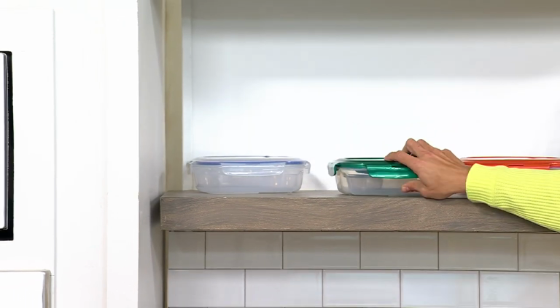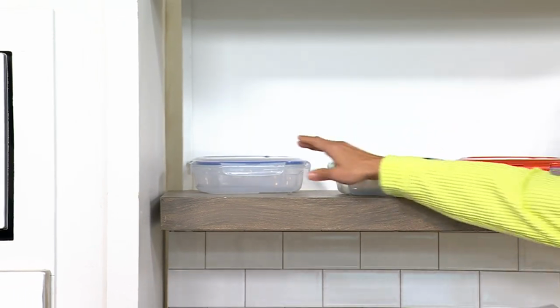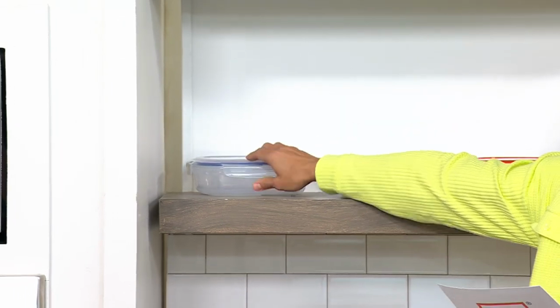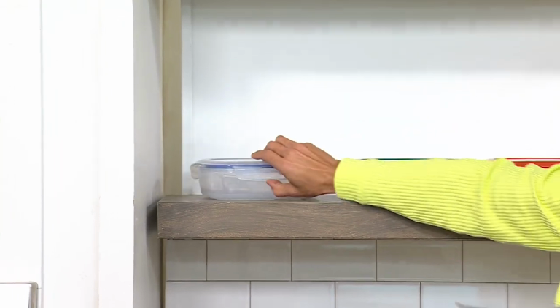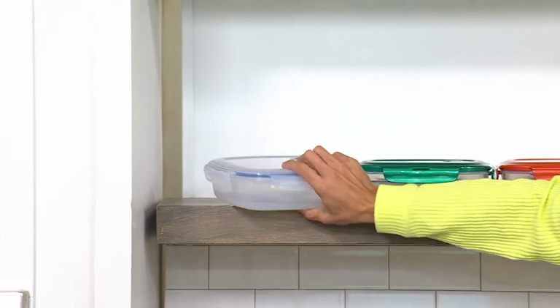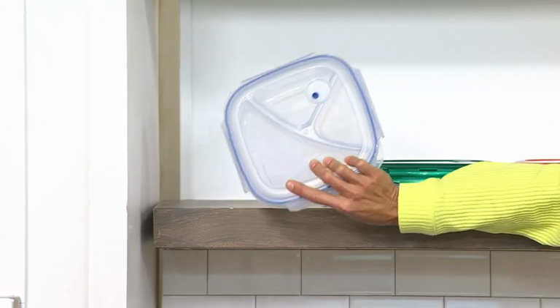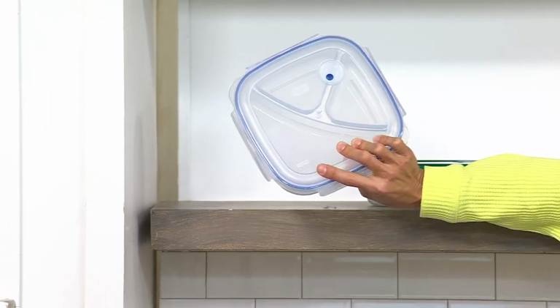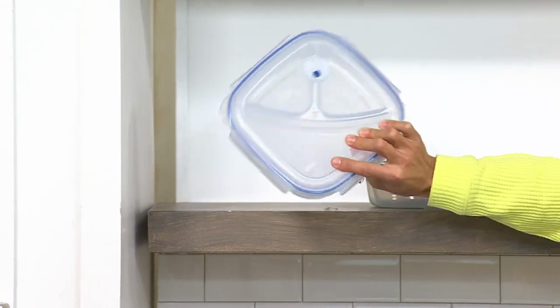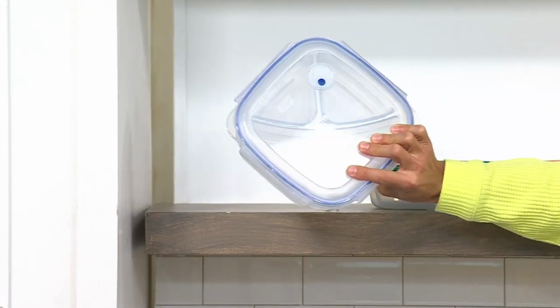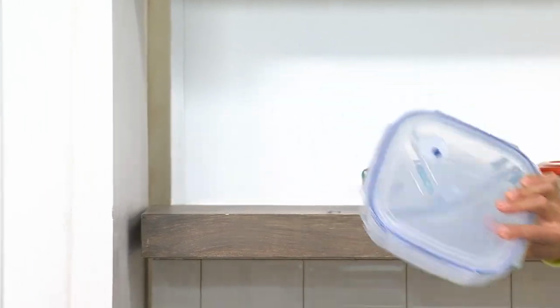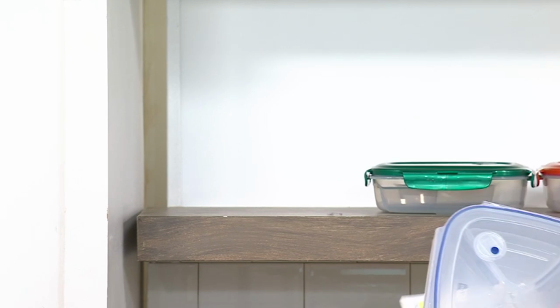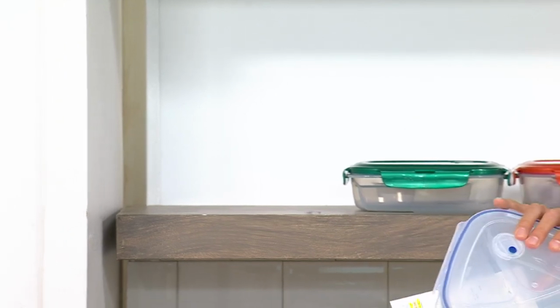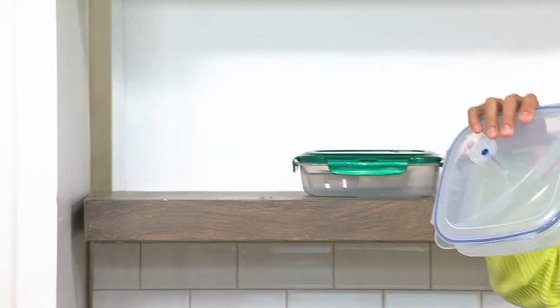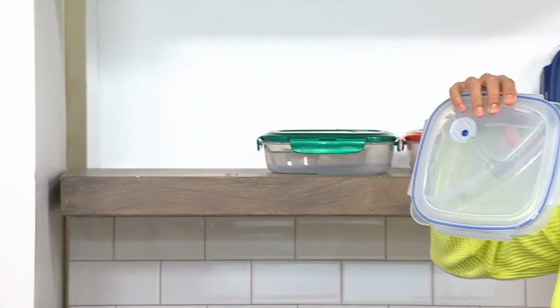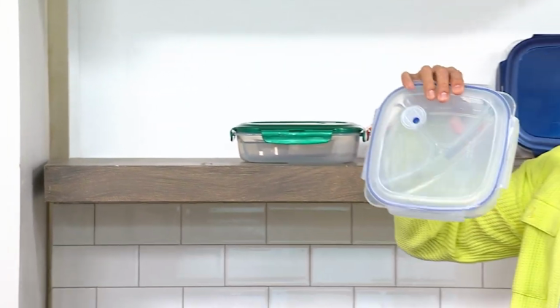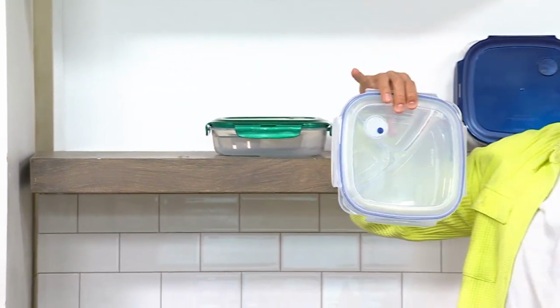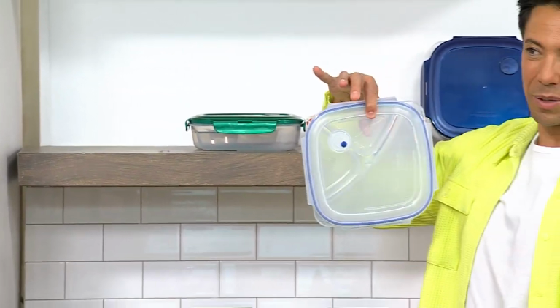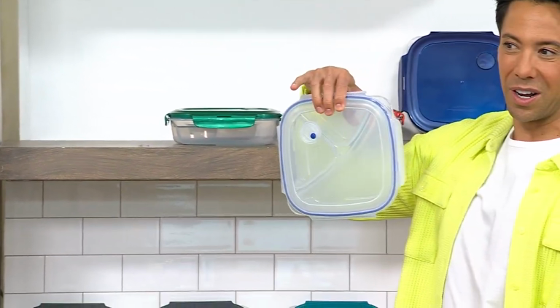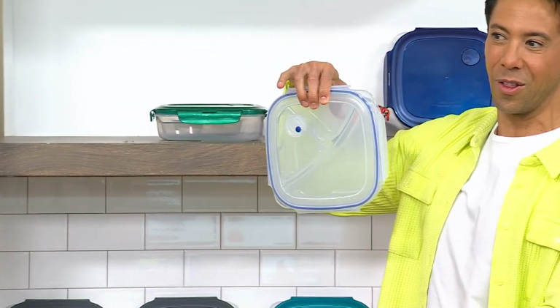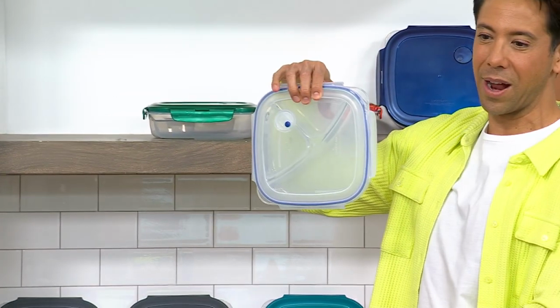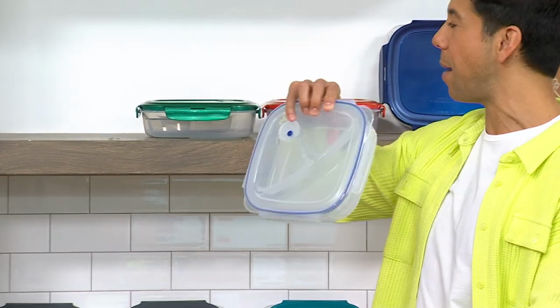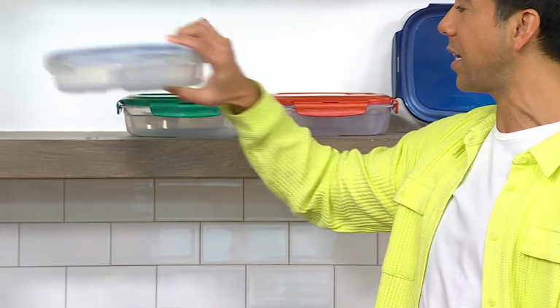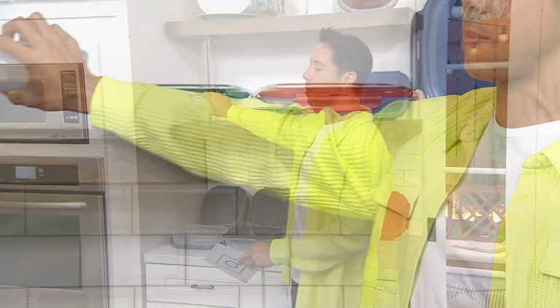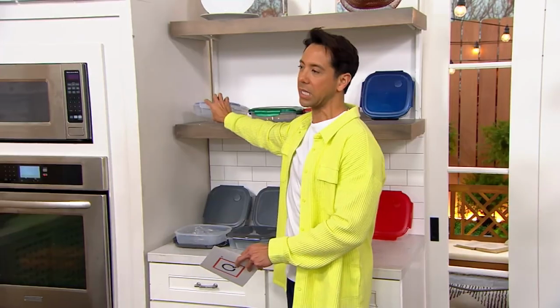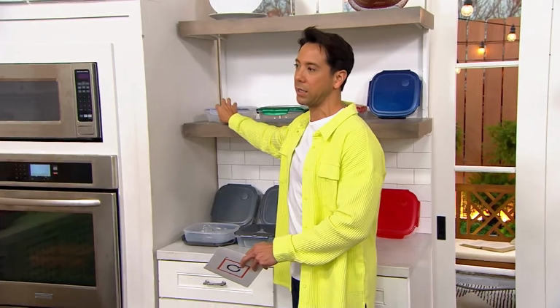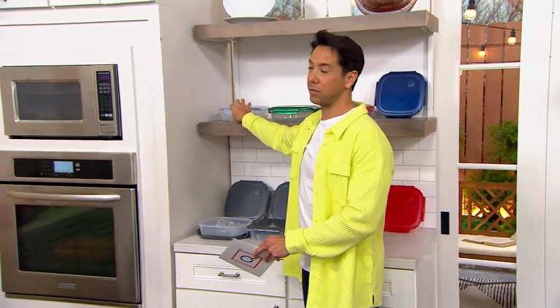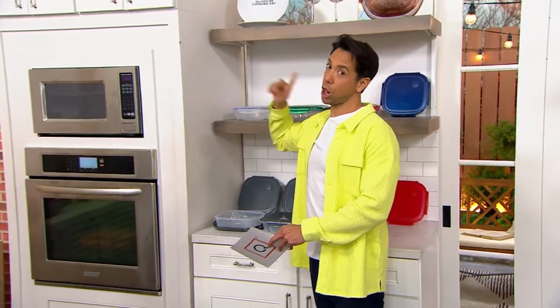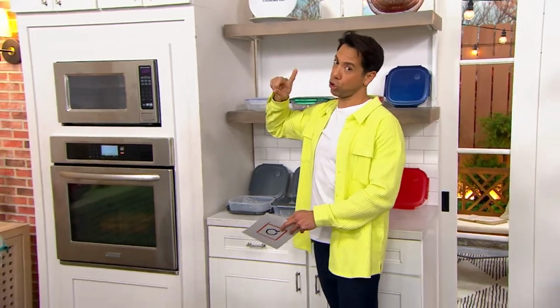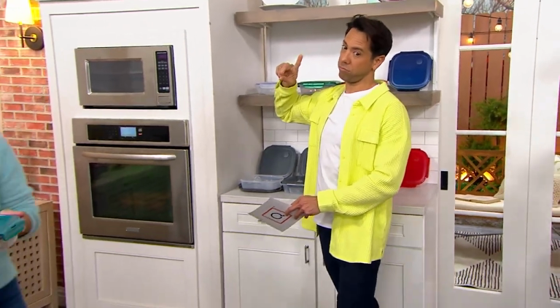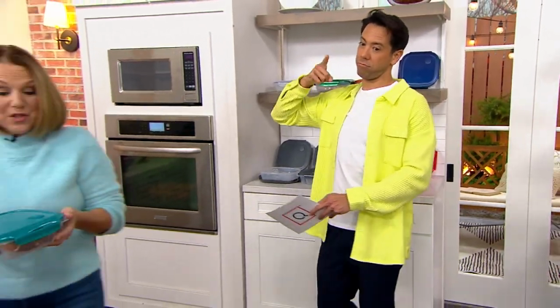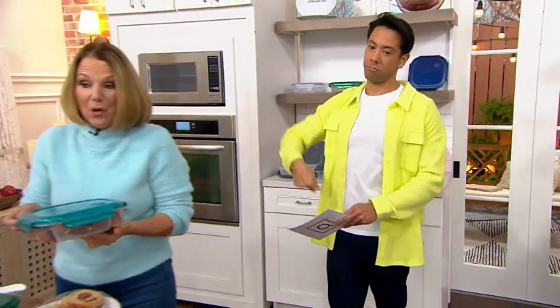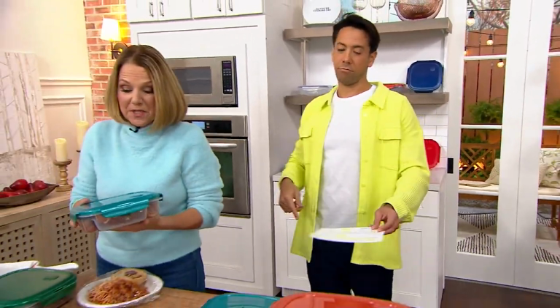And here is your clear — 100 left in the clear. The clear is actually really smart because you can really see what's going on all the way around. These are the large divider plates — six and three quarter cups each.